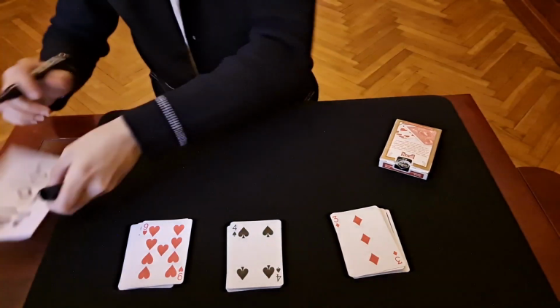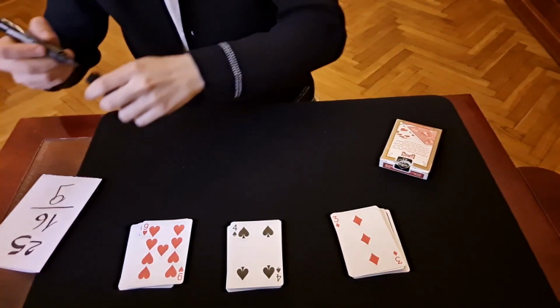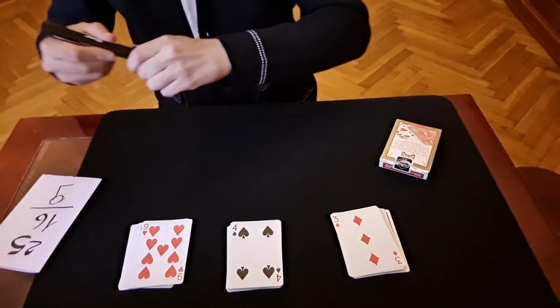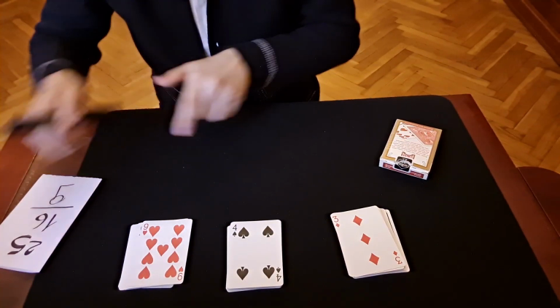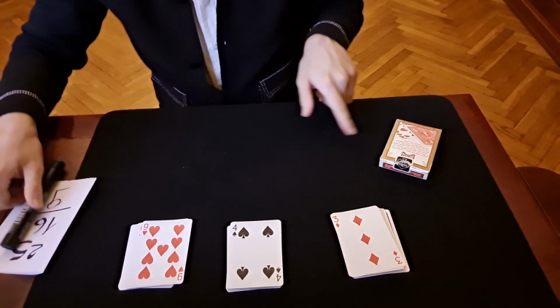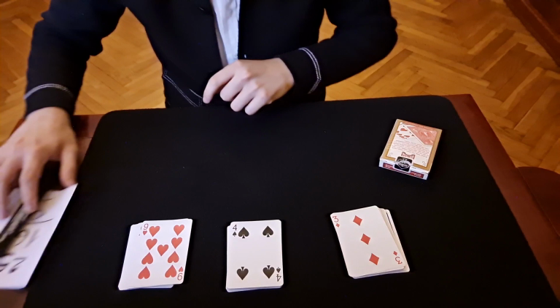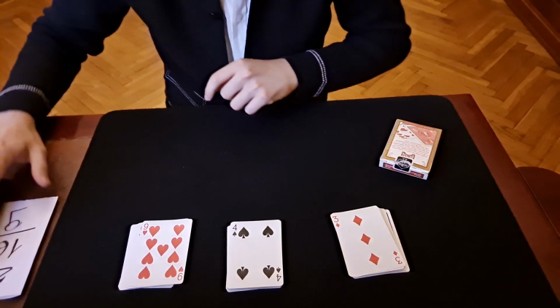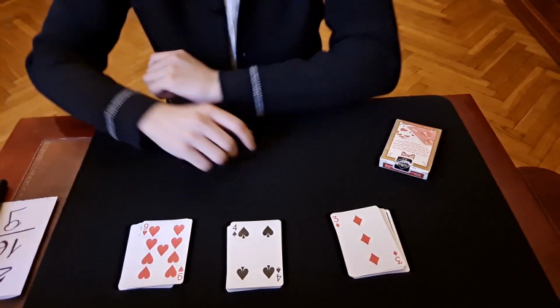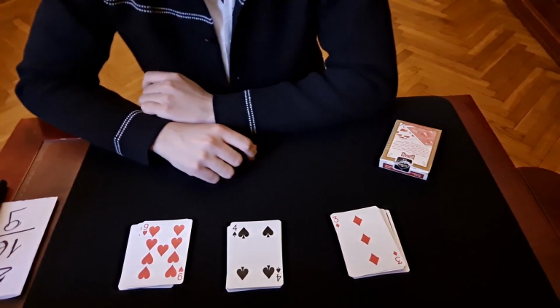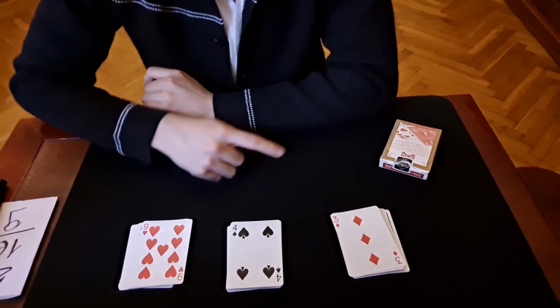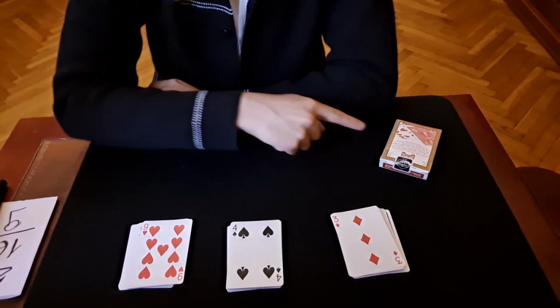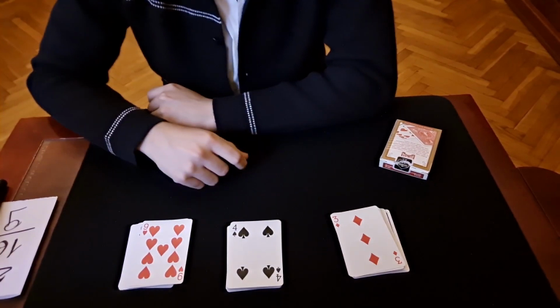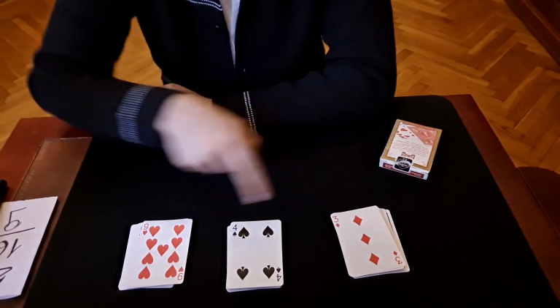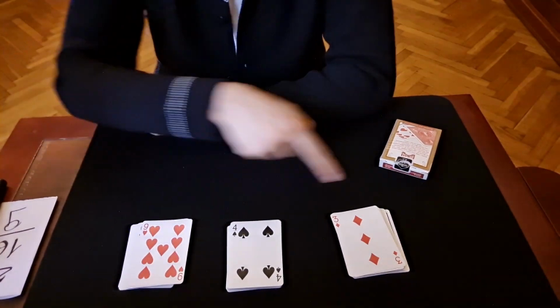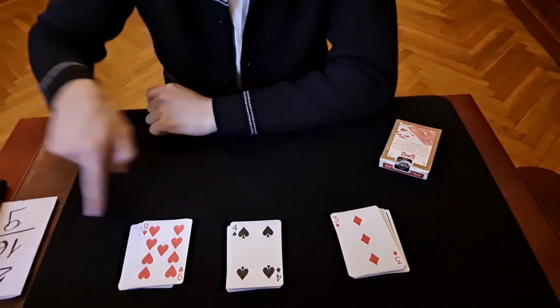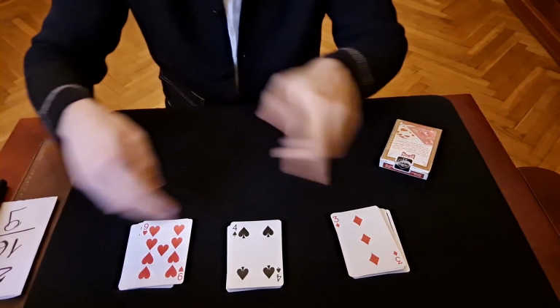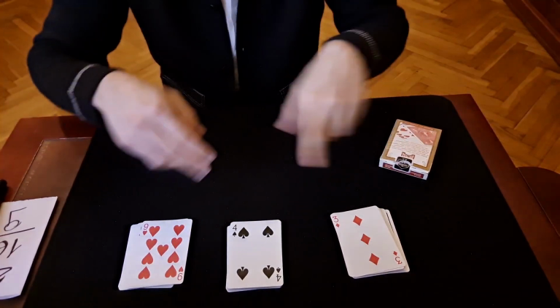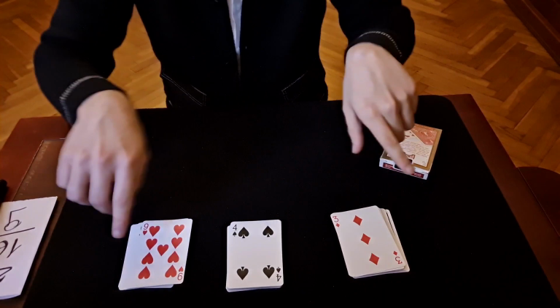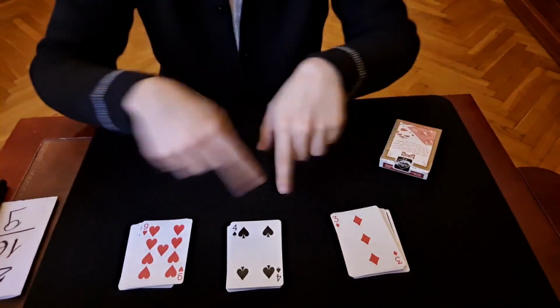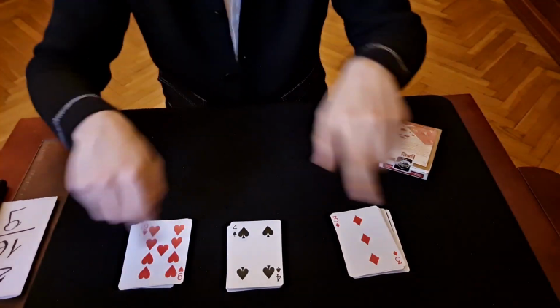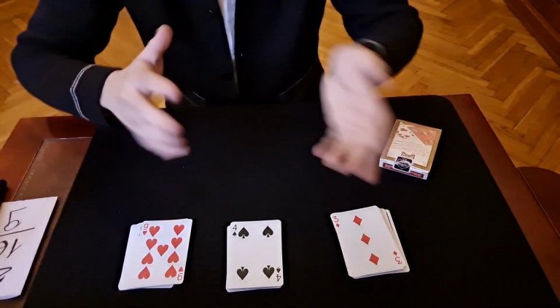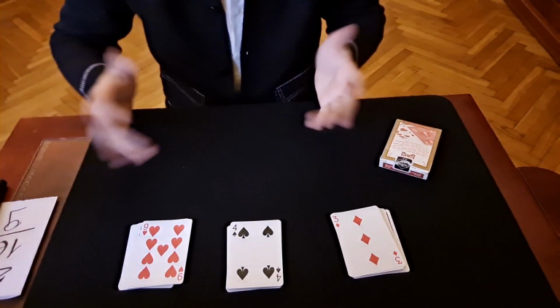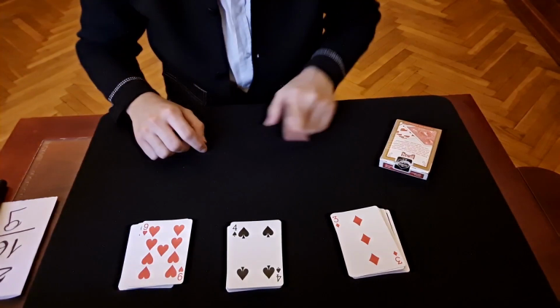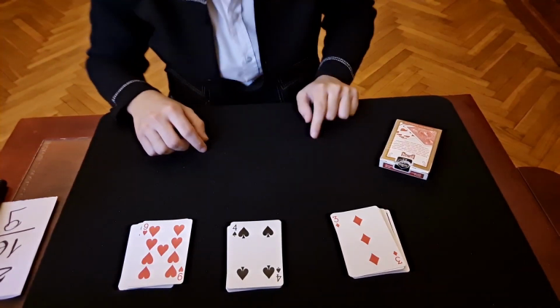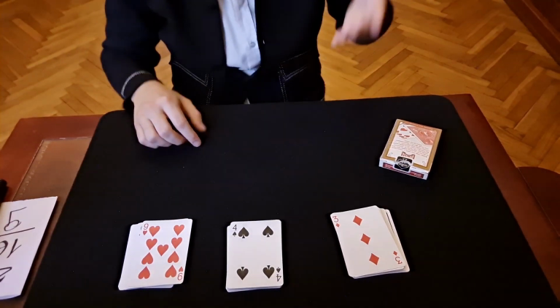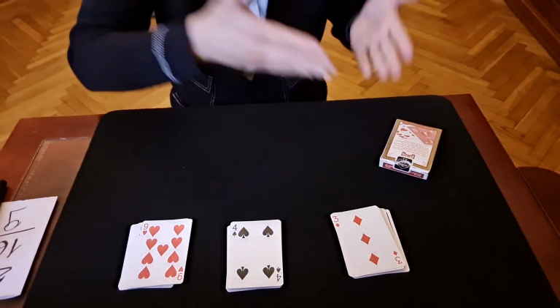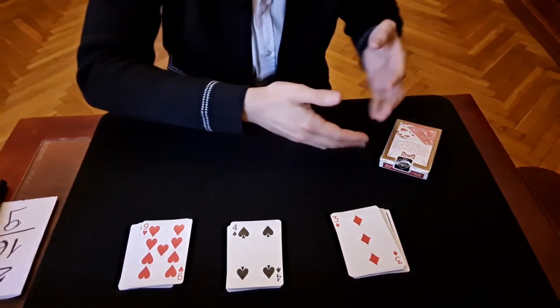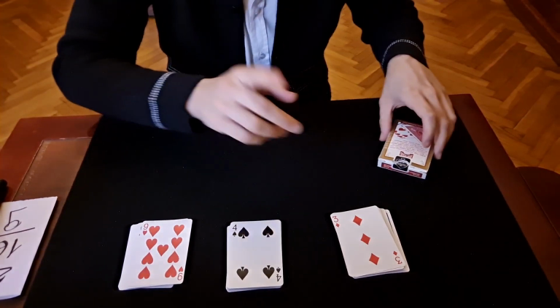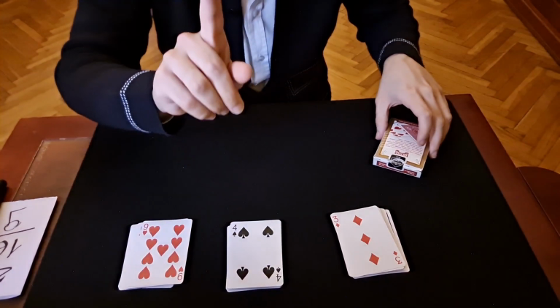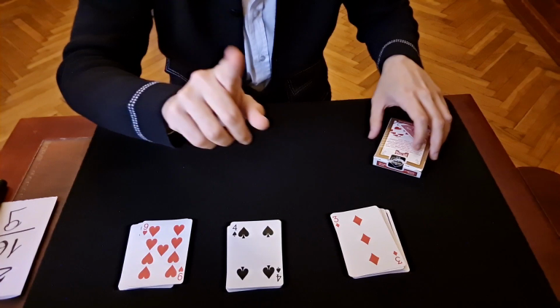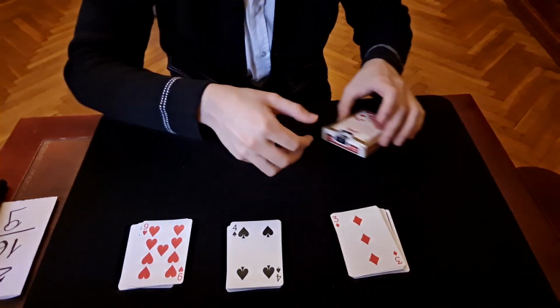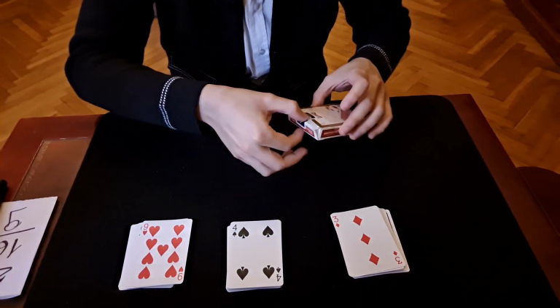It would be a miracle if the spectator's card is nine from the top — and there is no way I can know the top total. So the spectator takes the deck.